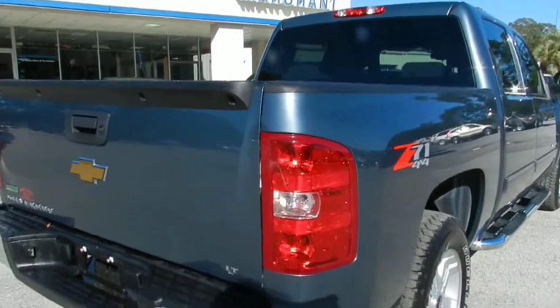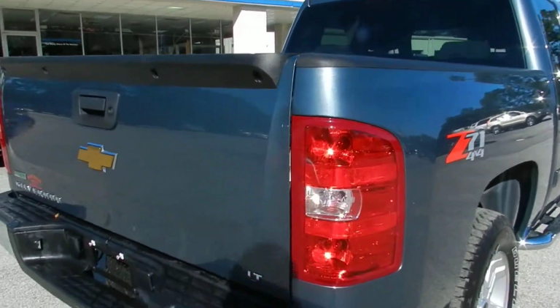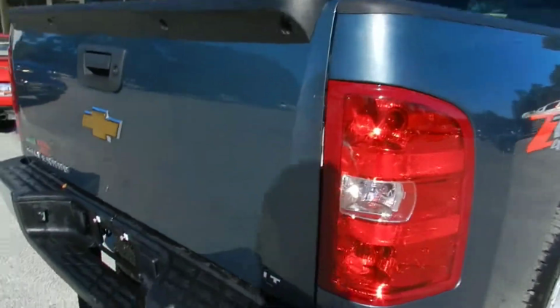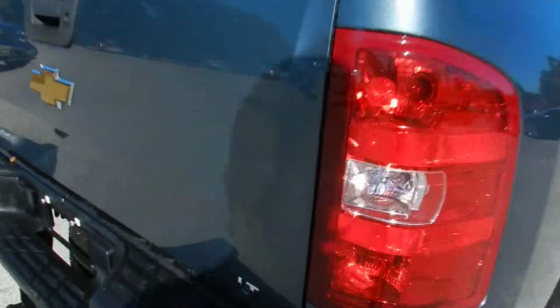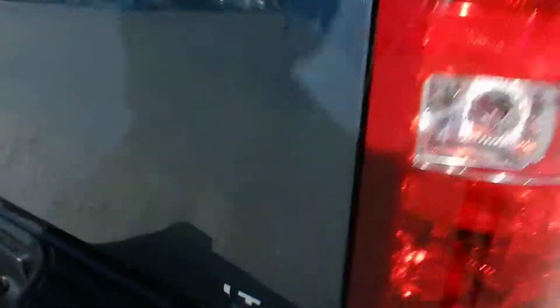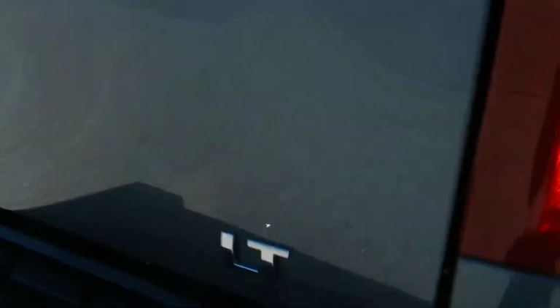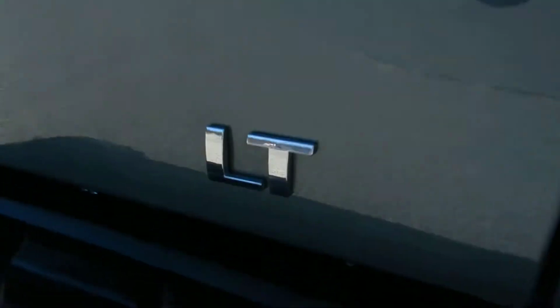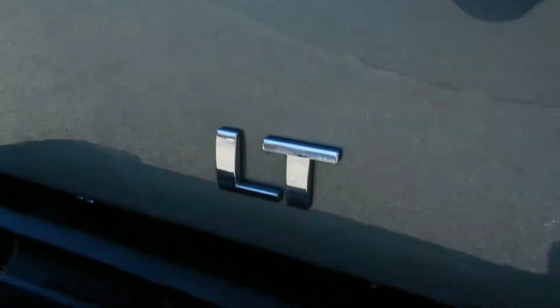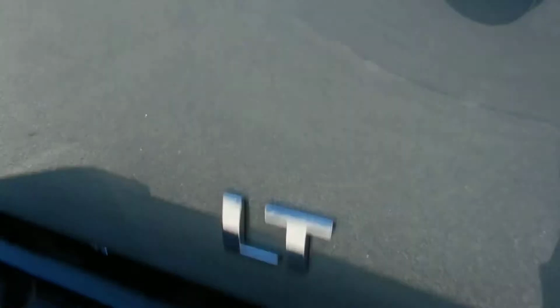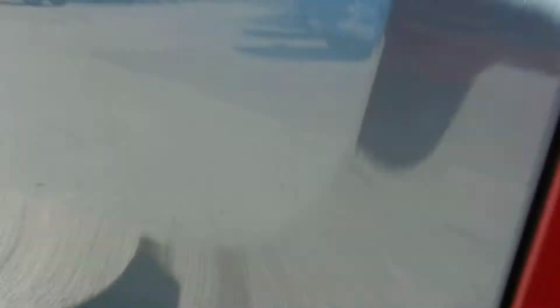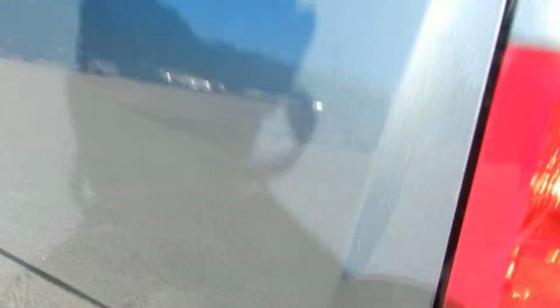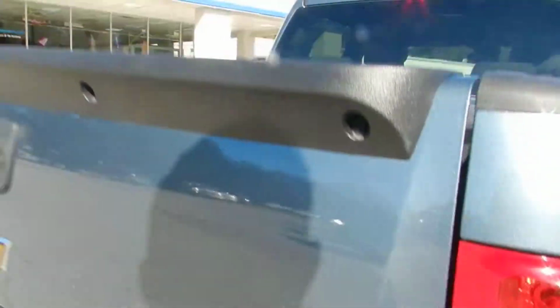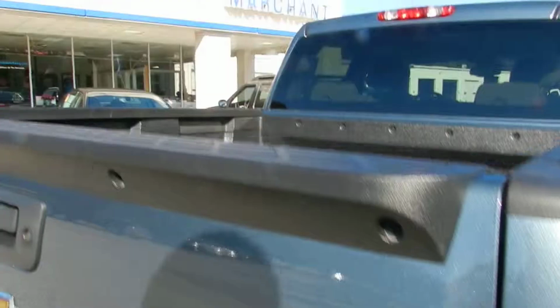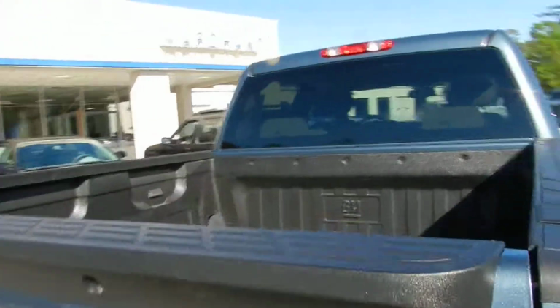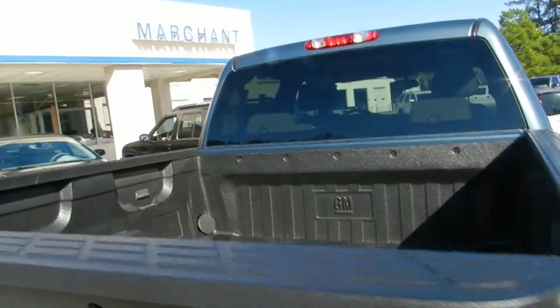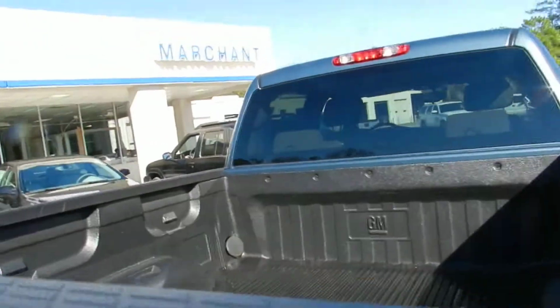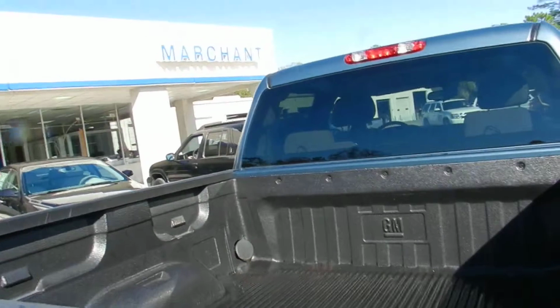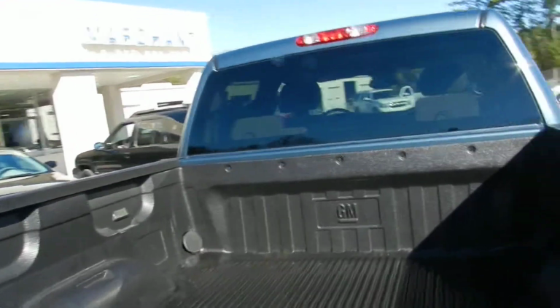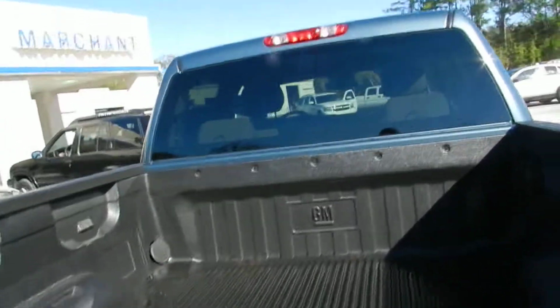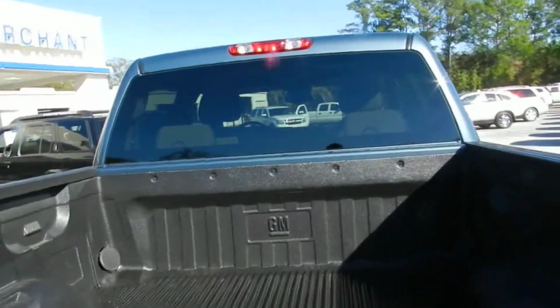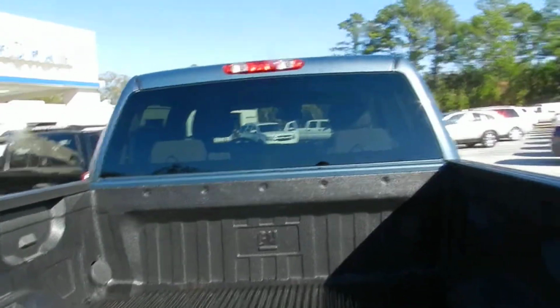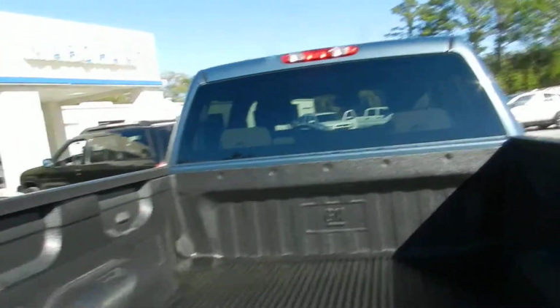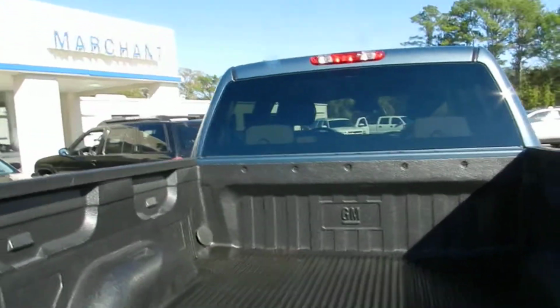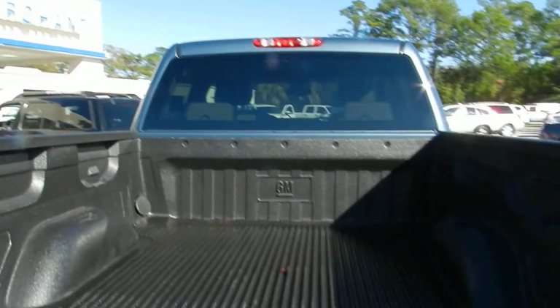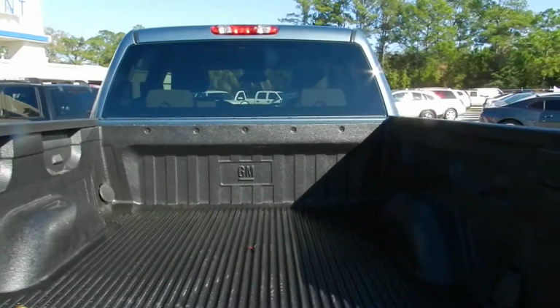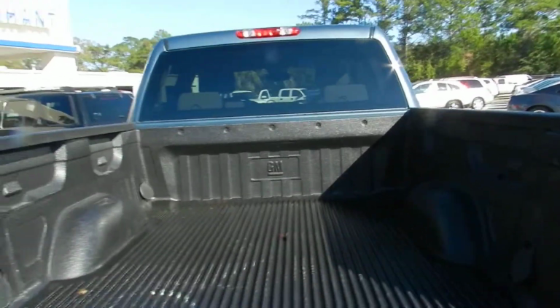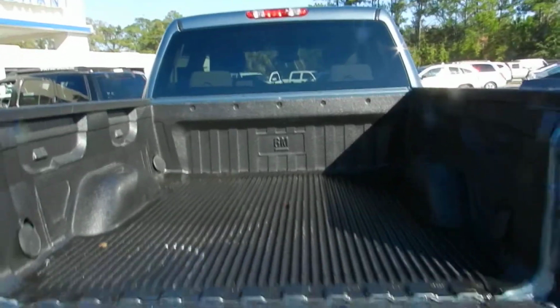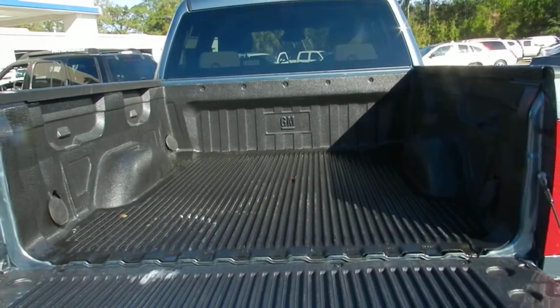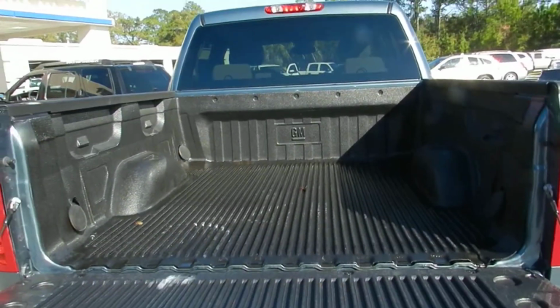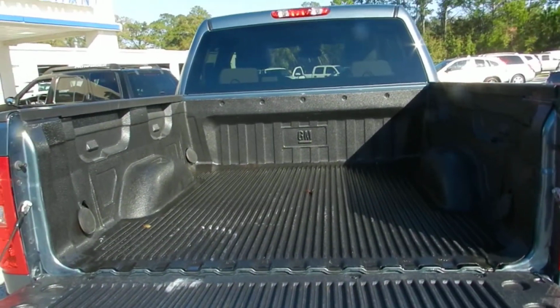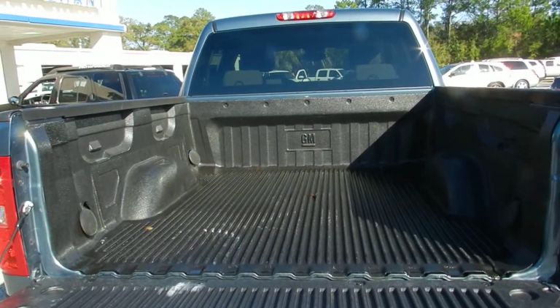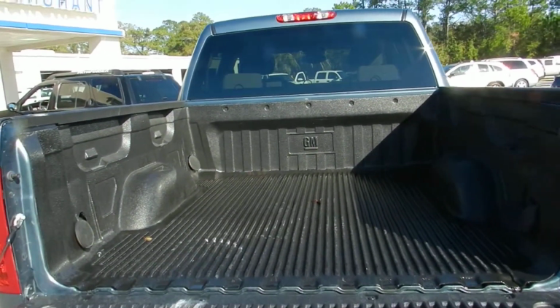As you can see, it's an LT trim. We'll see what that shows you in just a minute when we get on the inside. There's also a bed liner in the back.